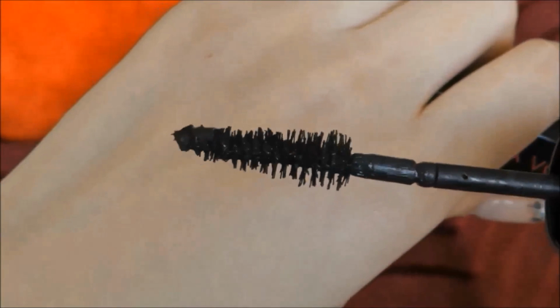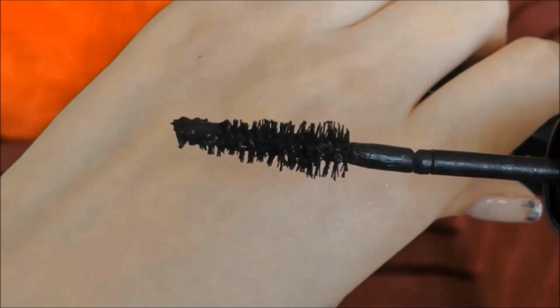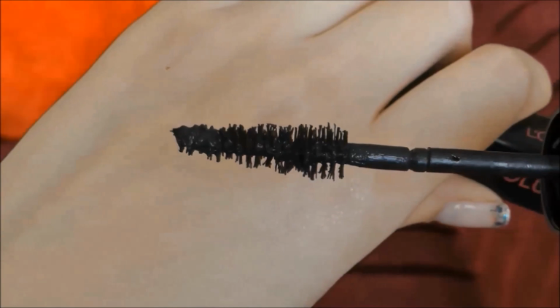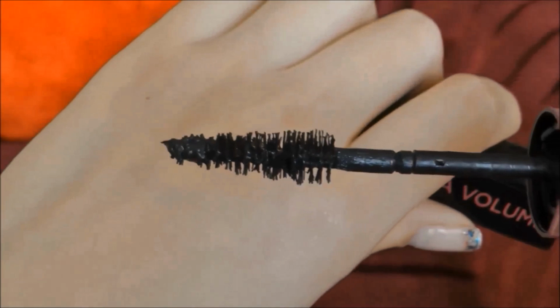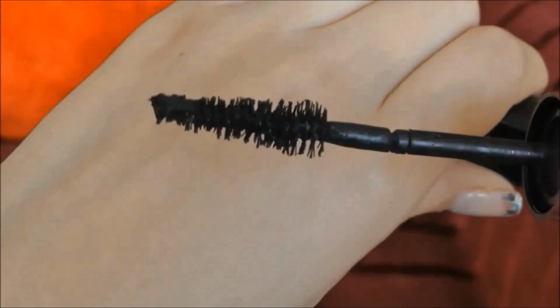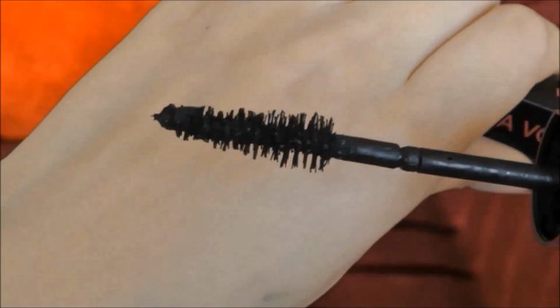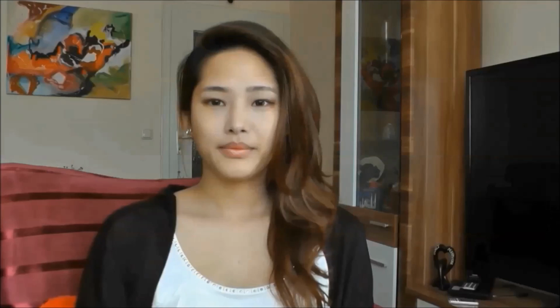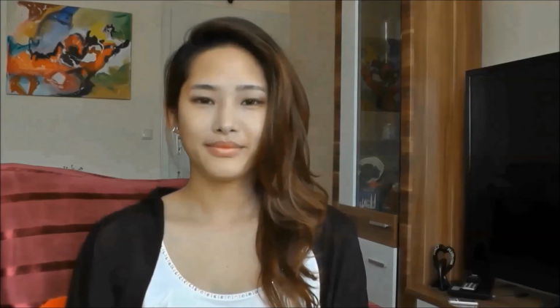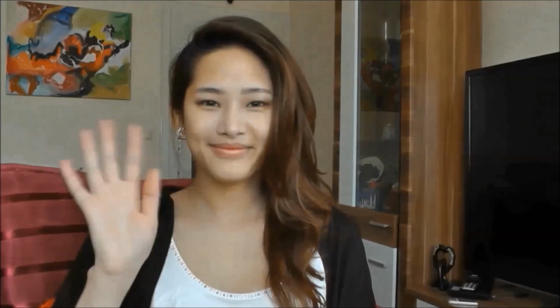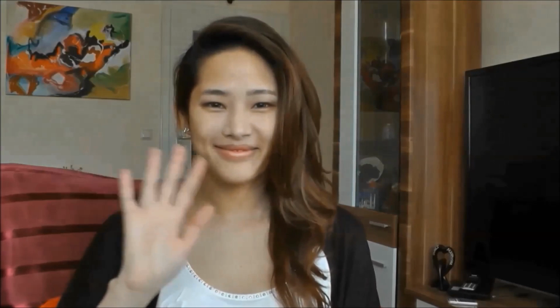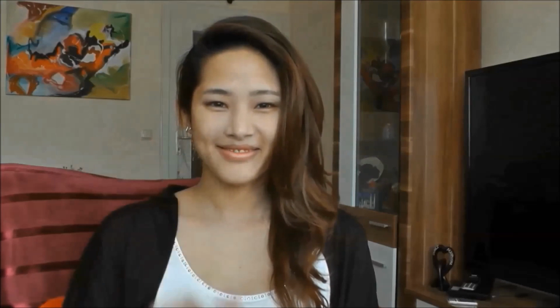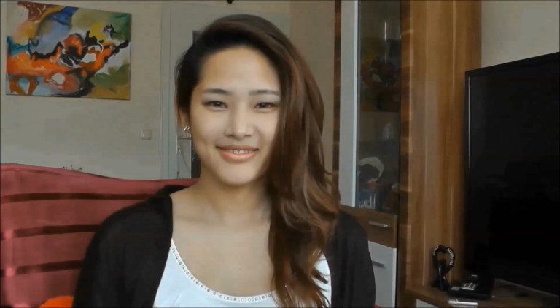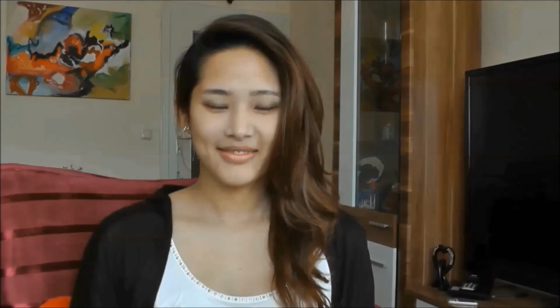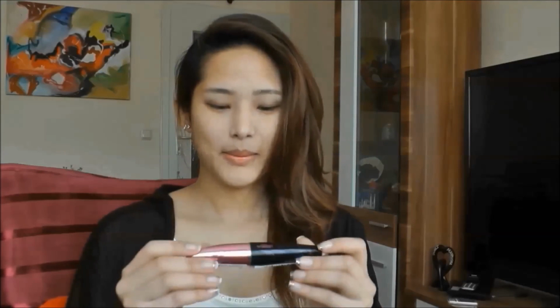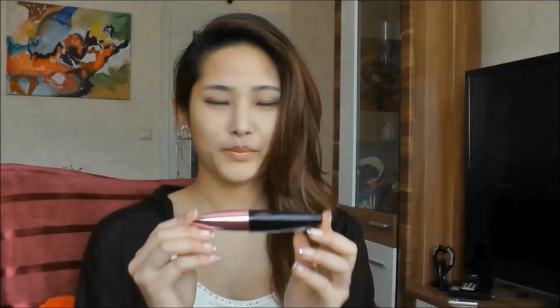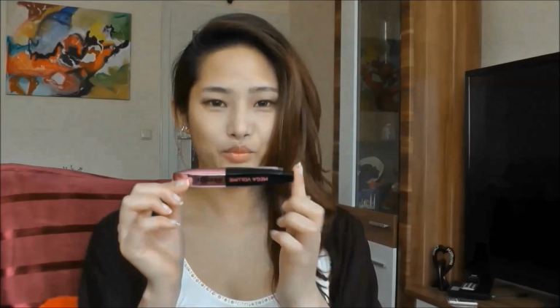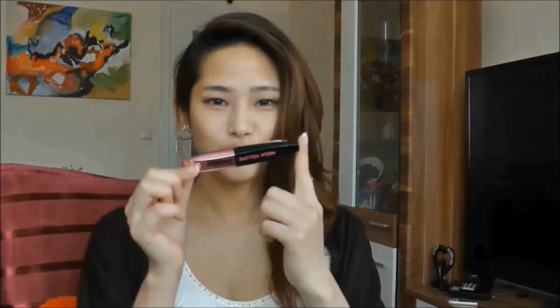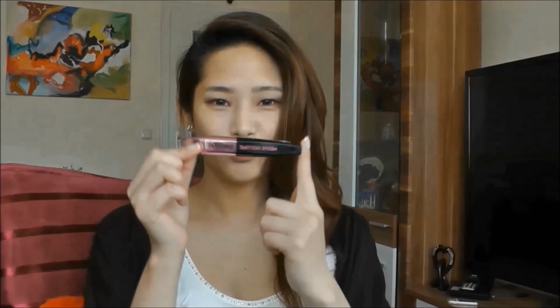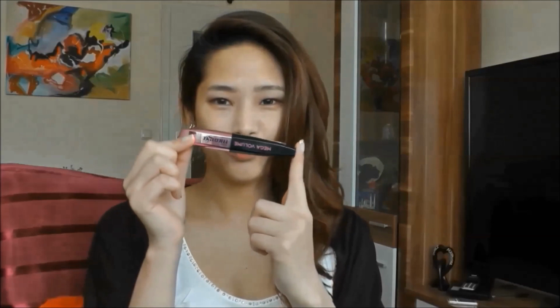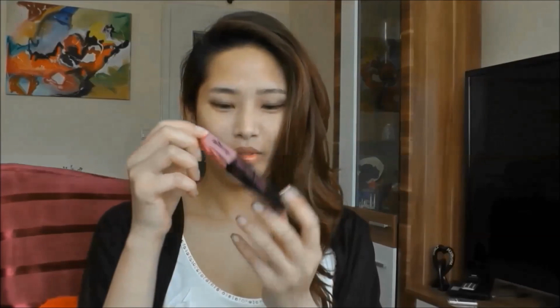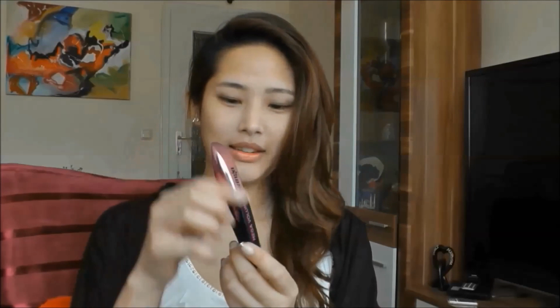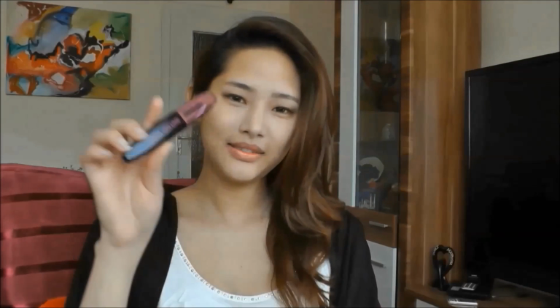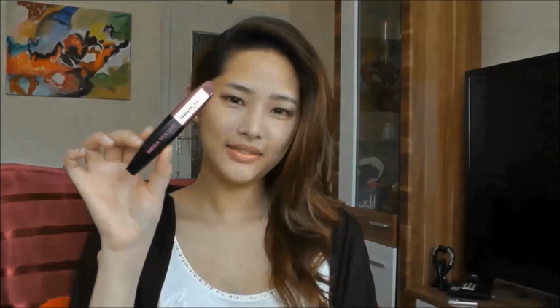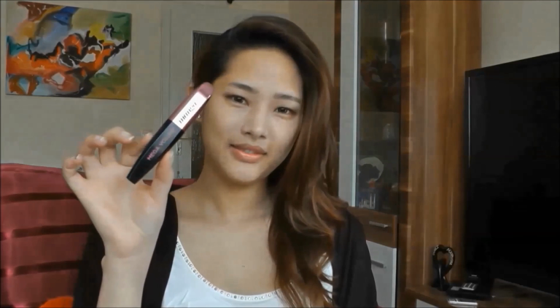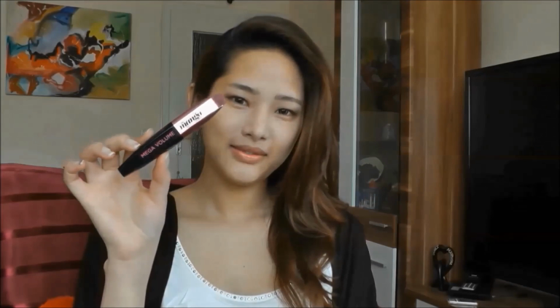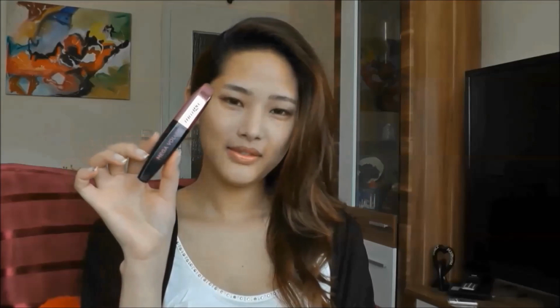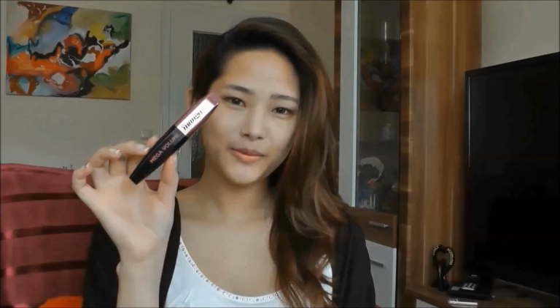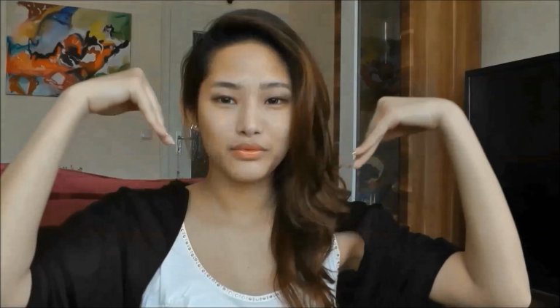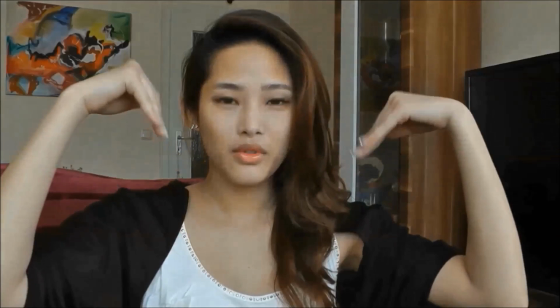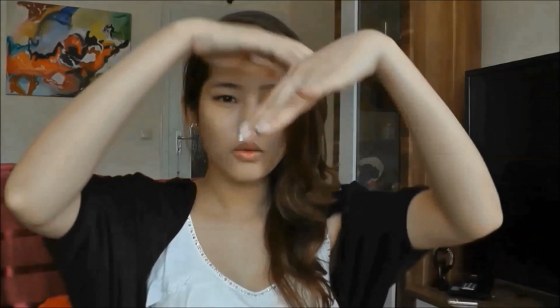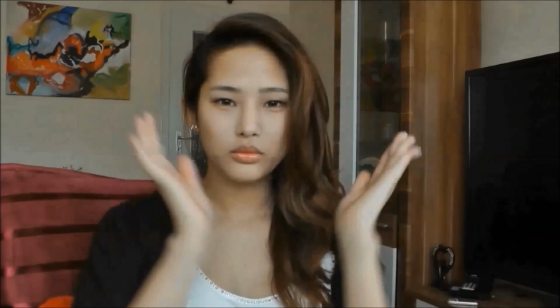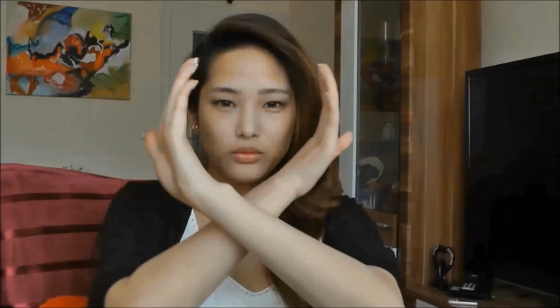I was happy to pay the amount for this mascara, which was under 10 euros. It had lots of positive responses and I thought to give it a try on my thin lashes.